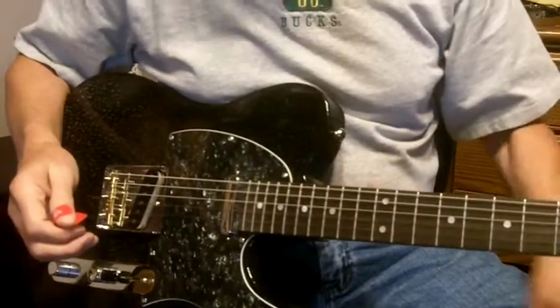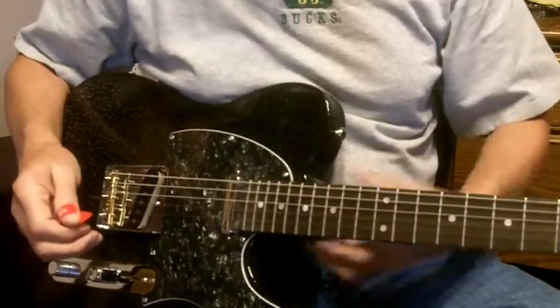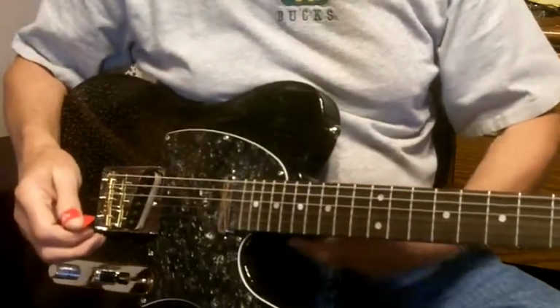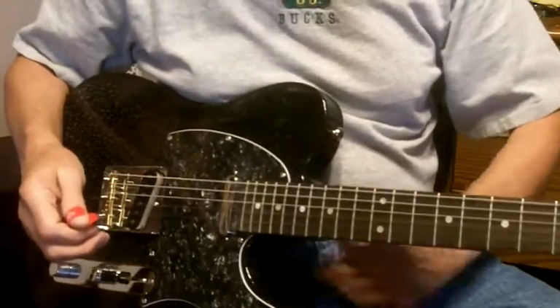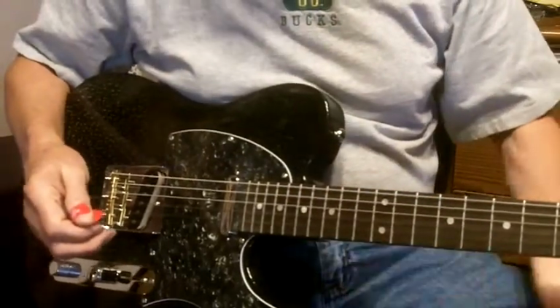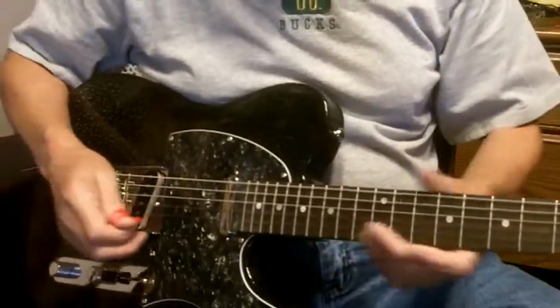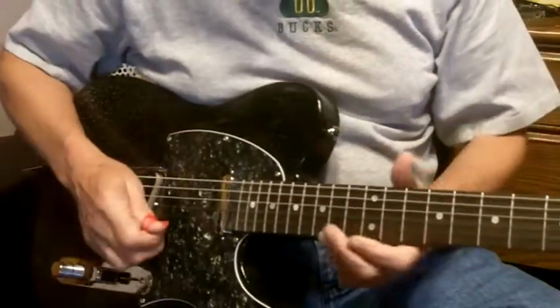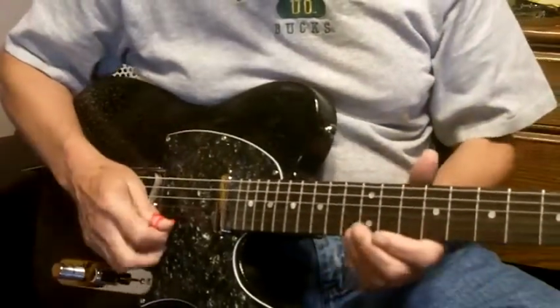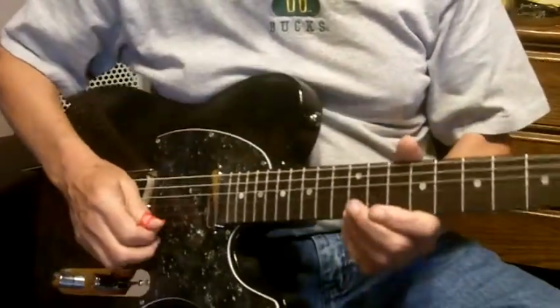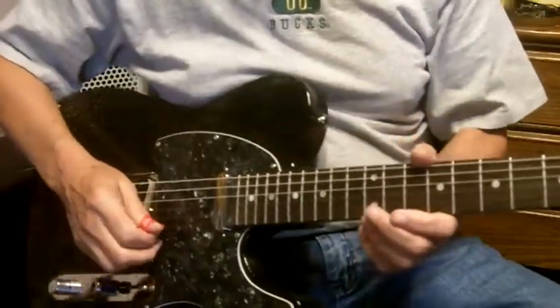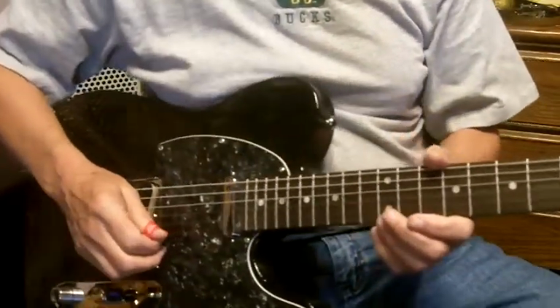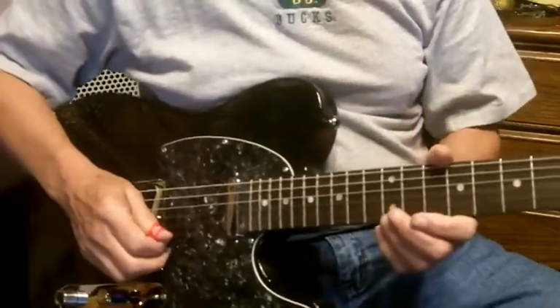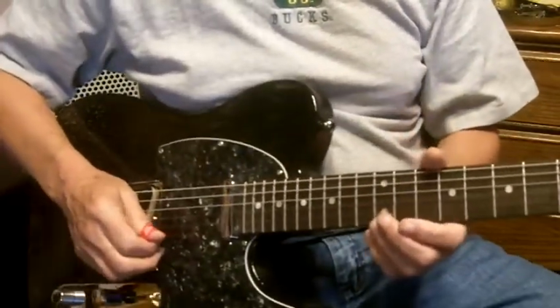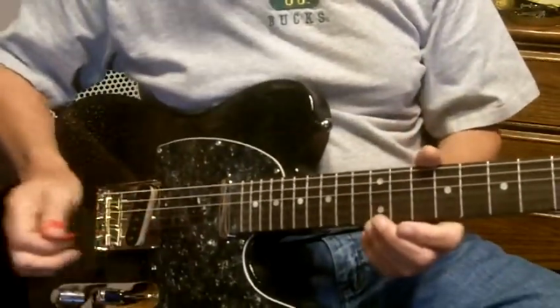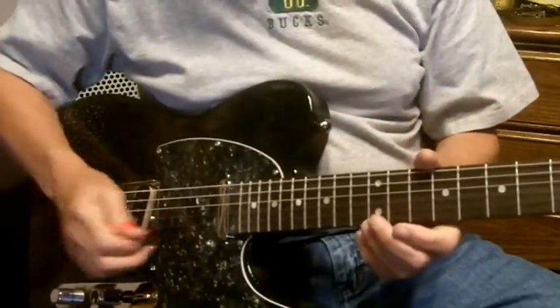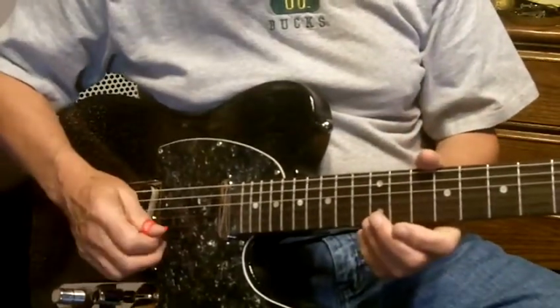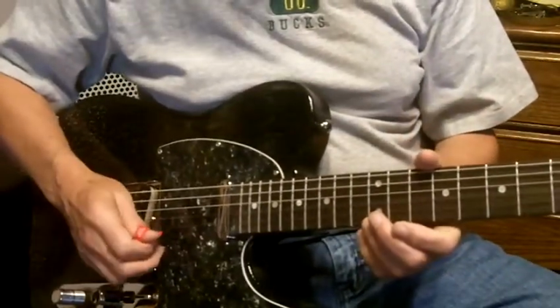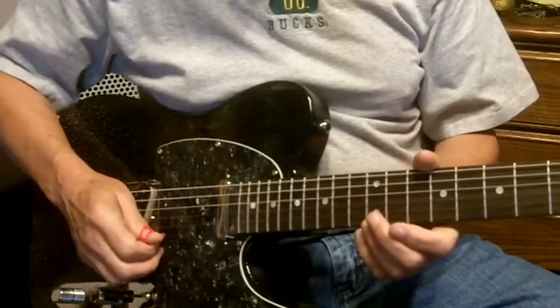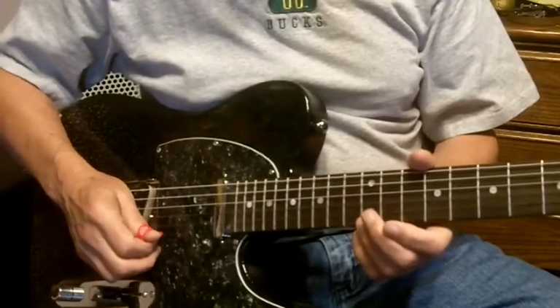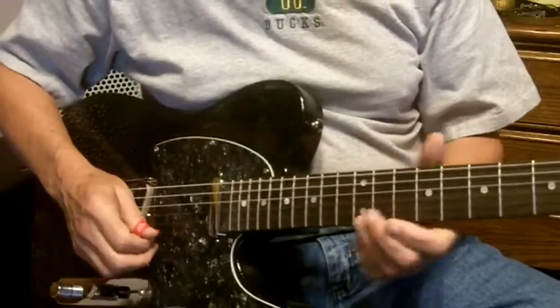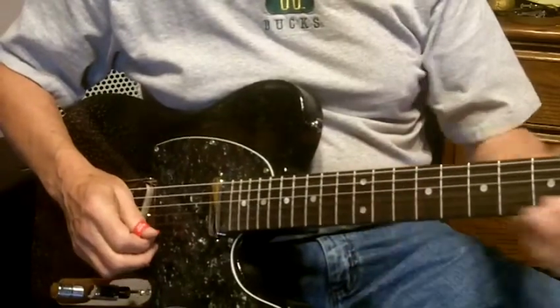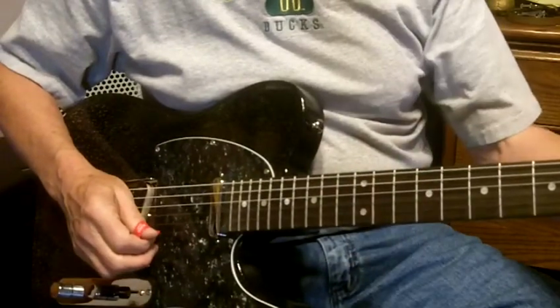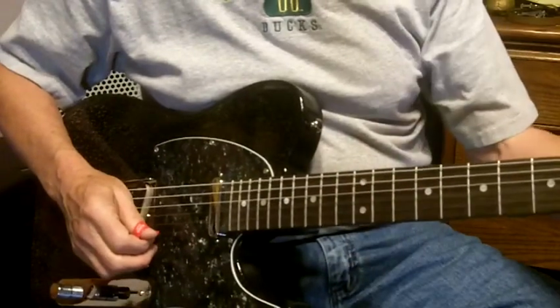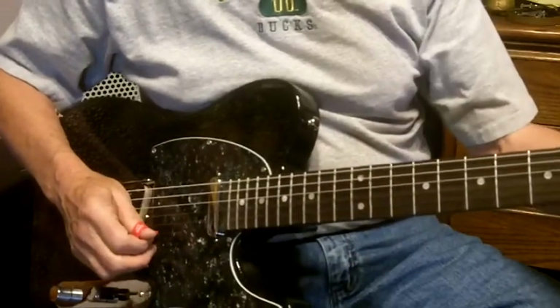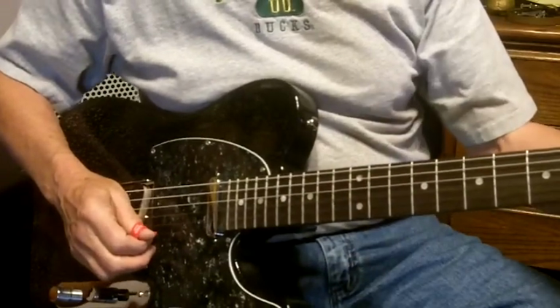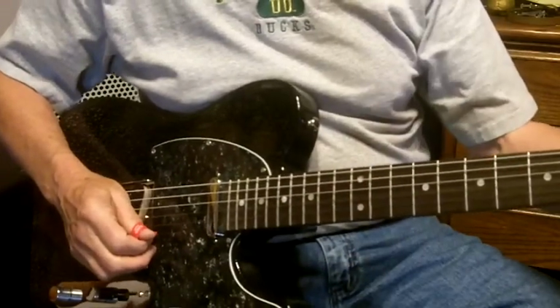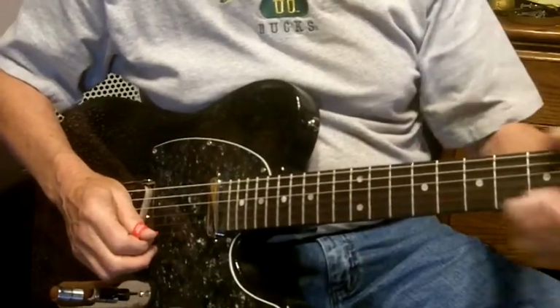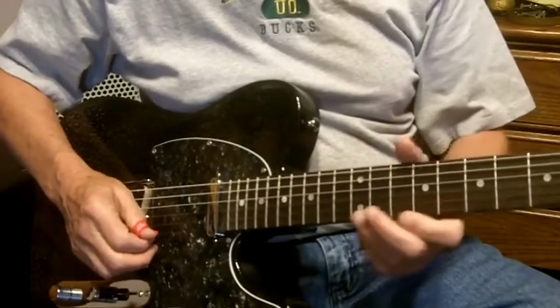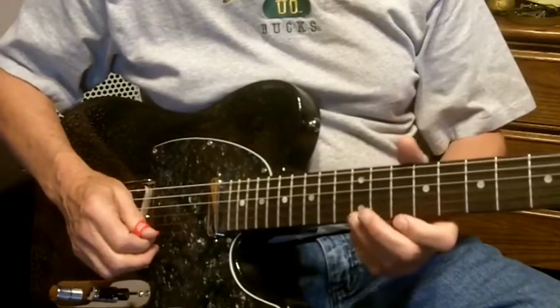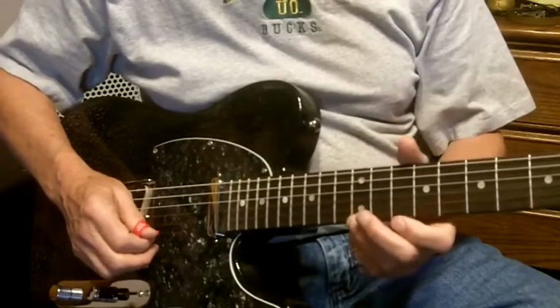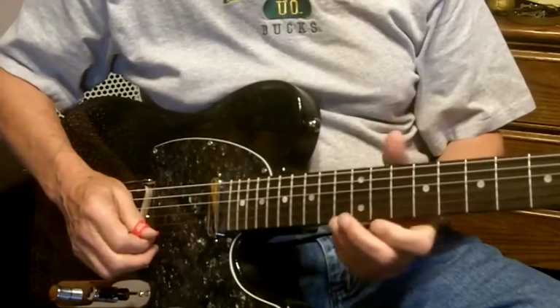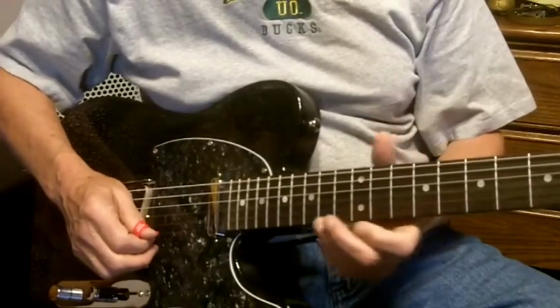If you want a different neck, you just unbolt it and put one on. Here is going up and down the strings without any real buzzing going on.